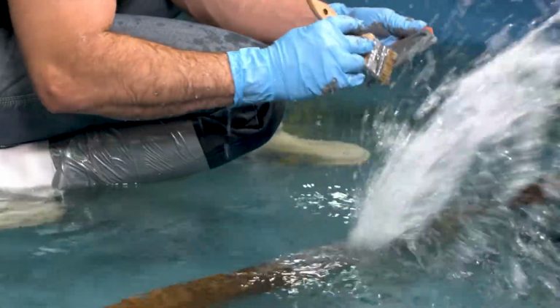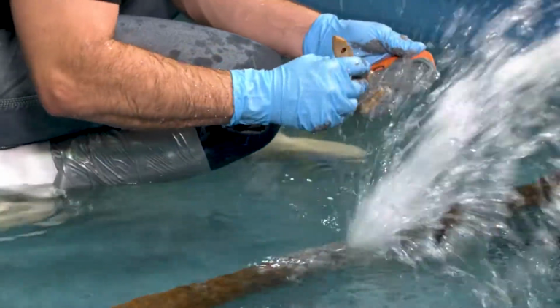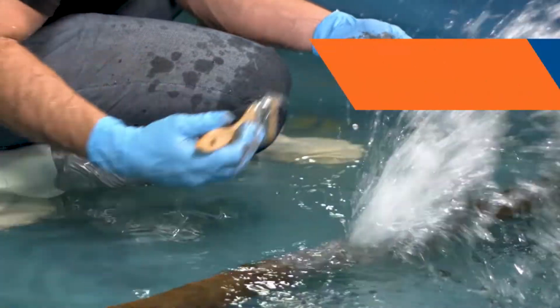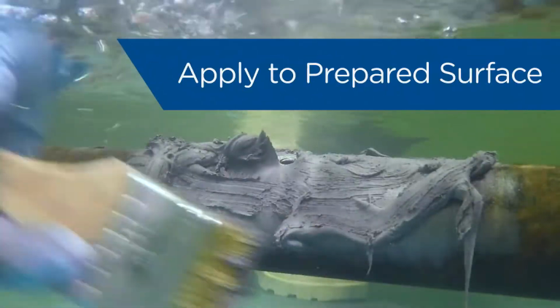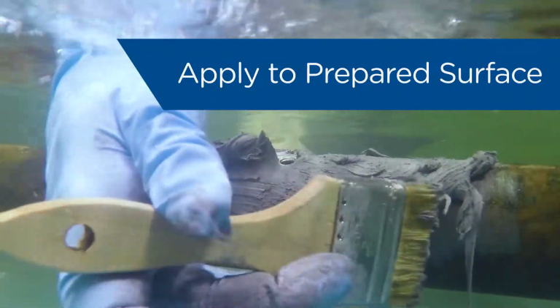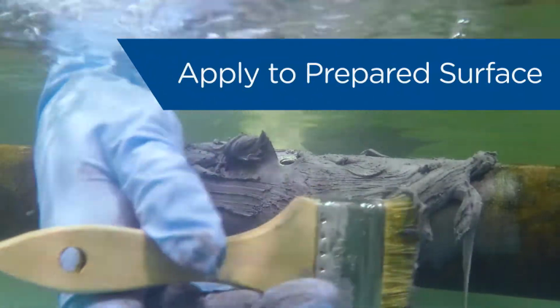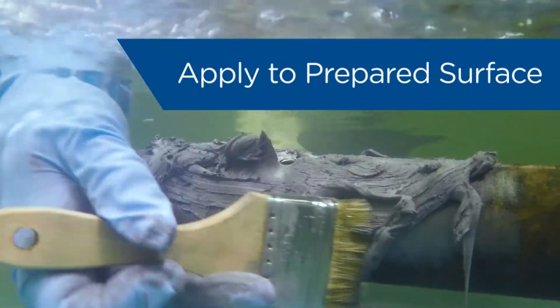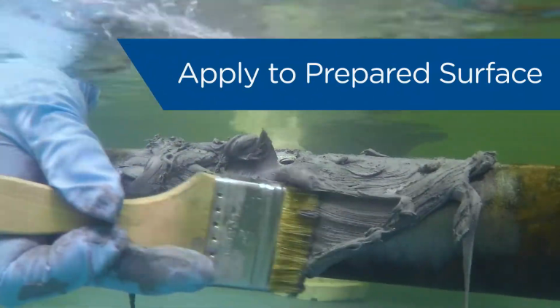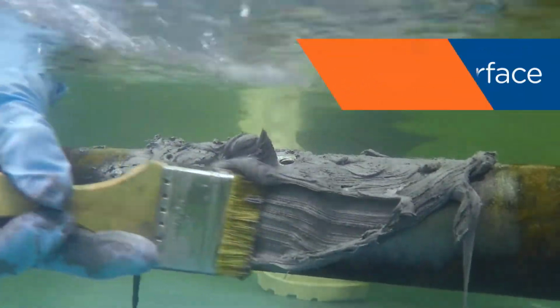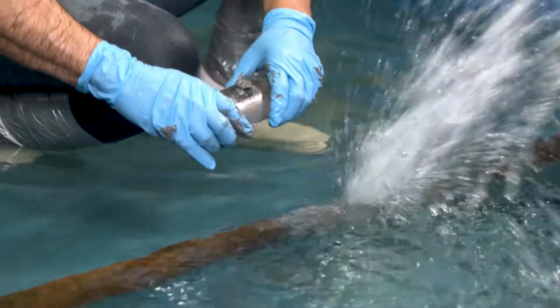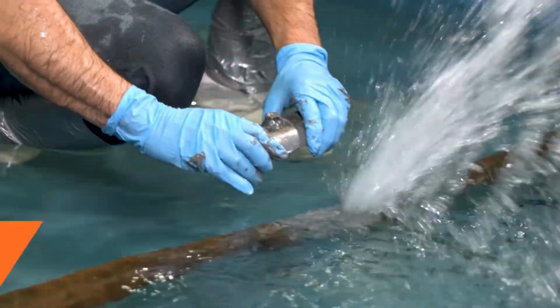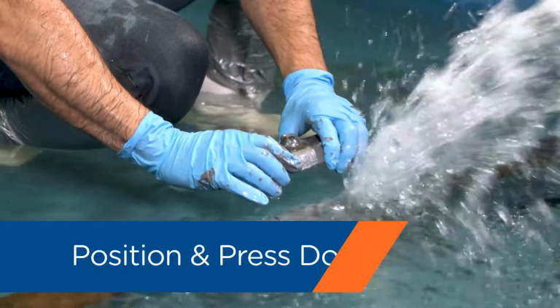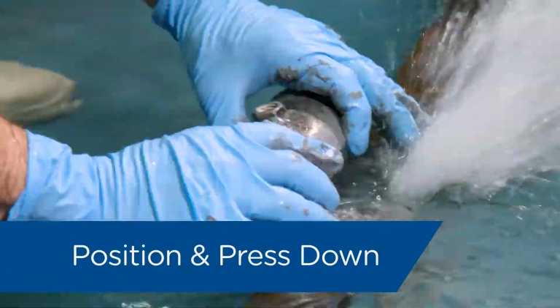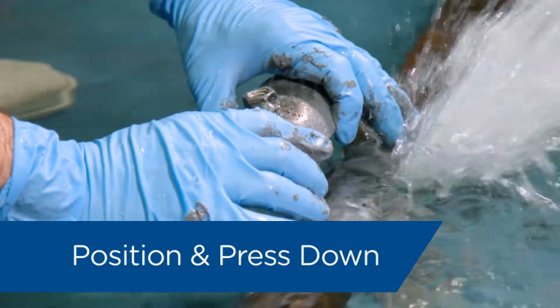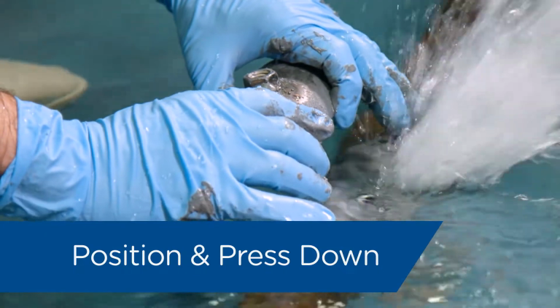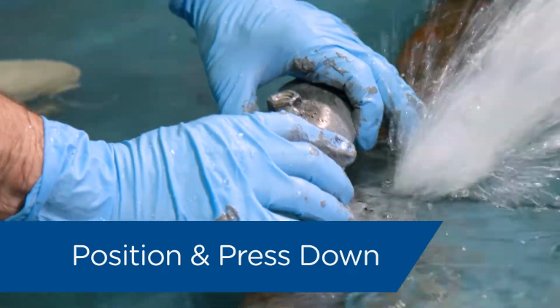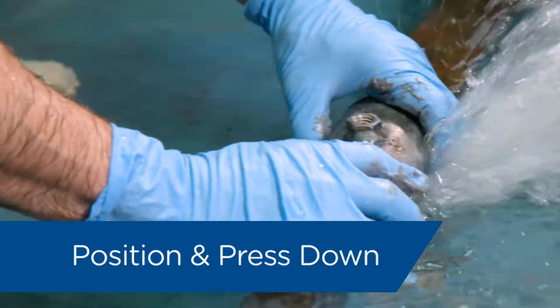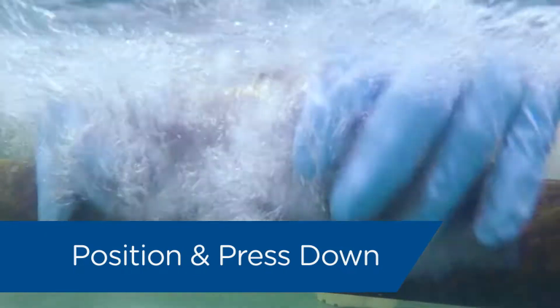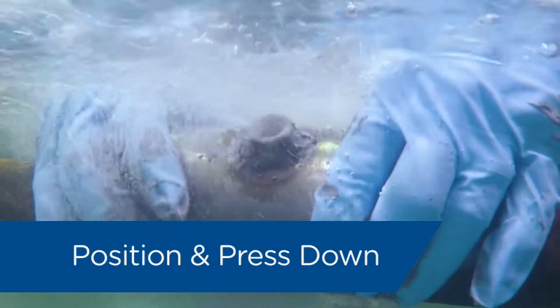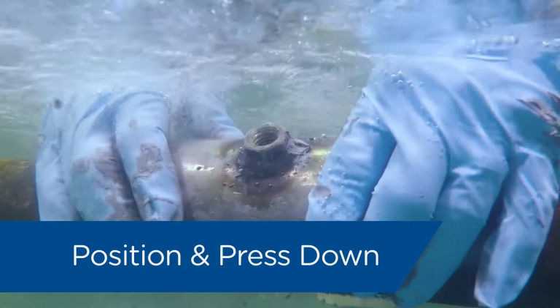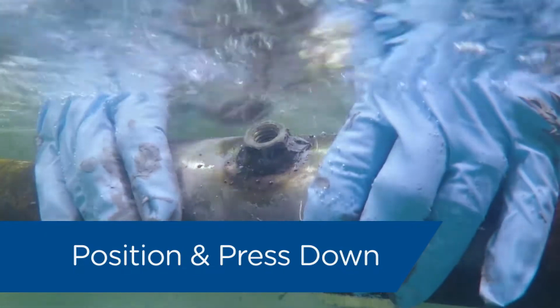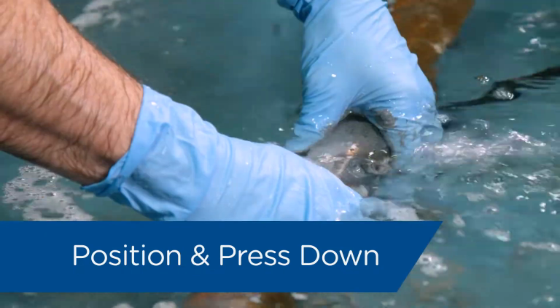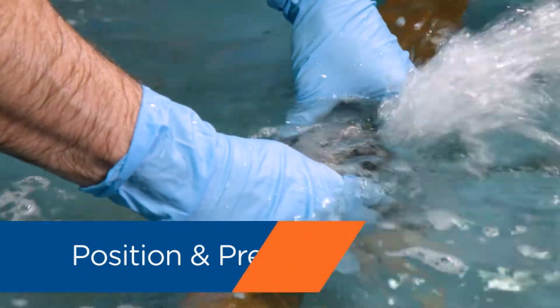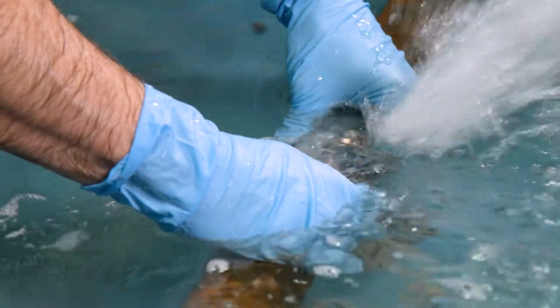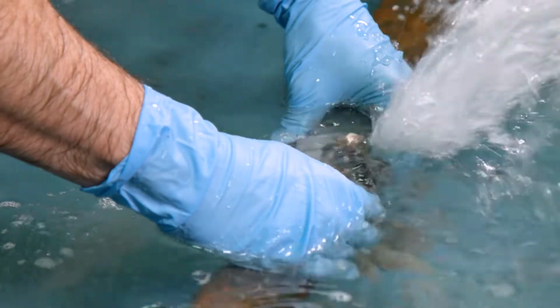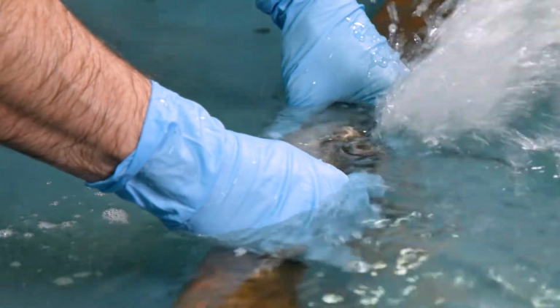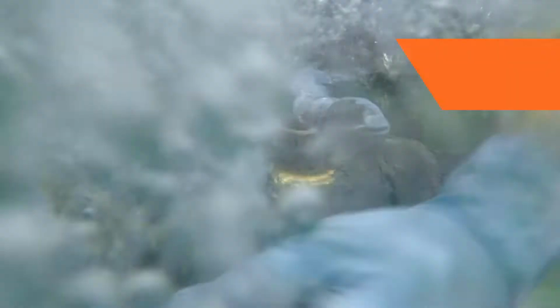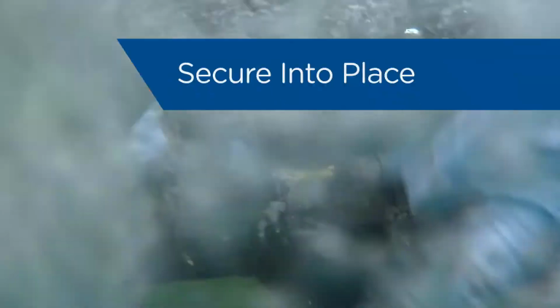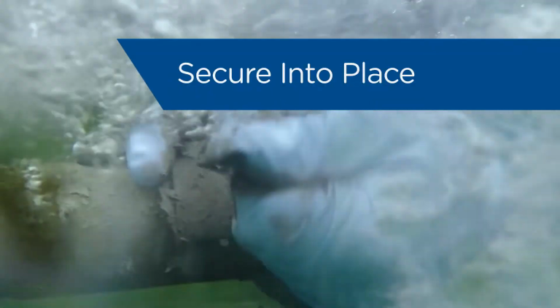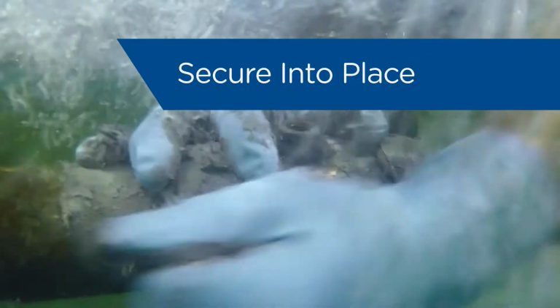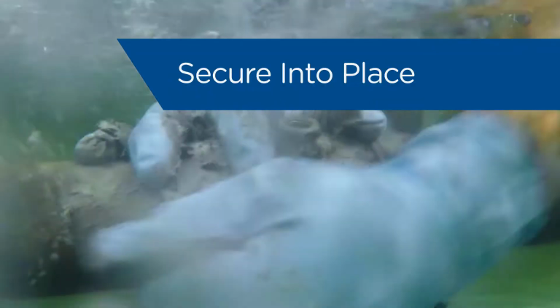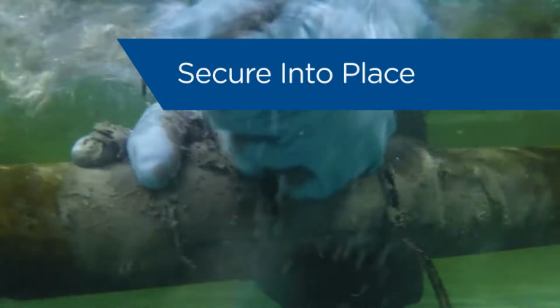Also, firmly apply a generous amount of product to the prepared surface. Position the bypass plate to line up with the leak and press down to avoid air entrapment.